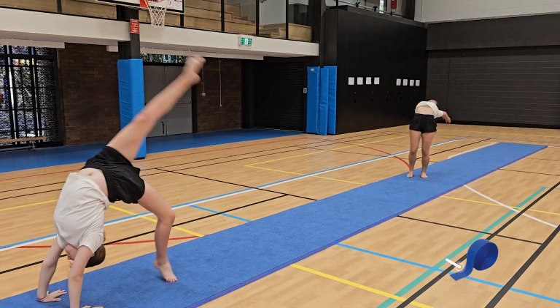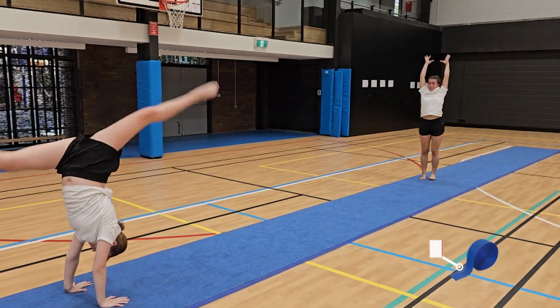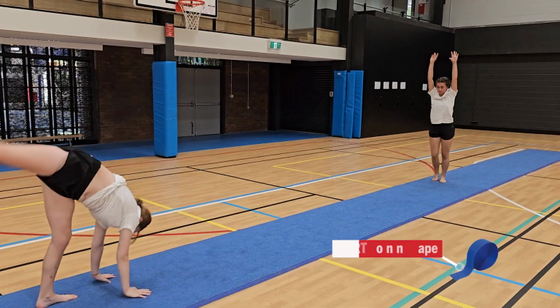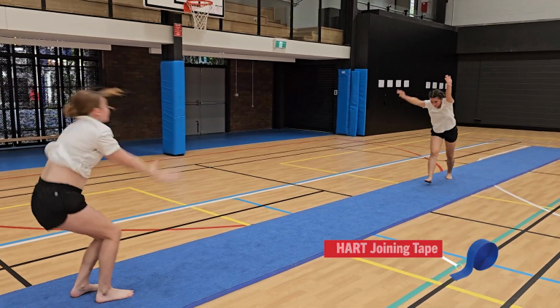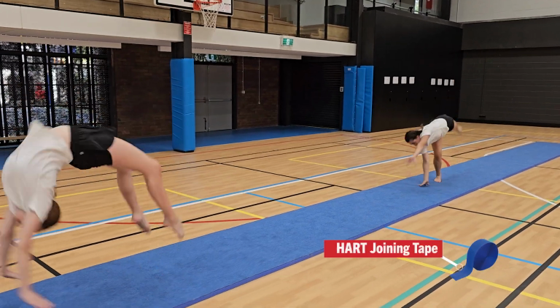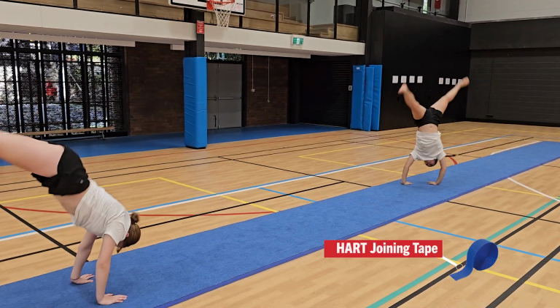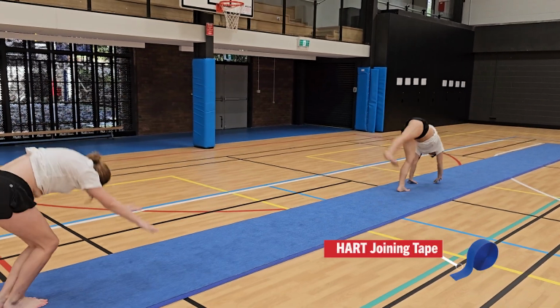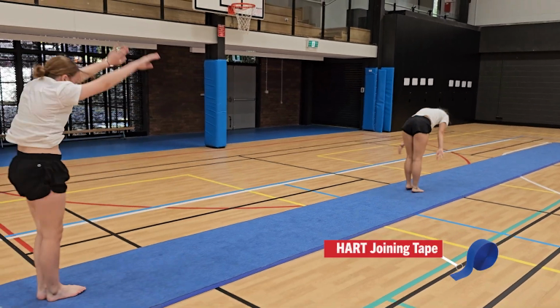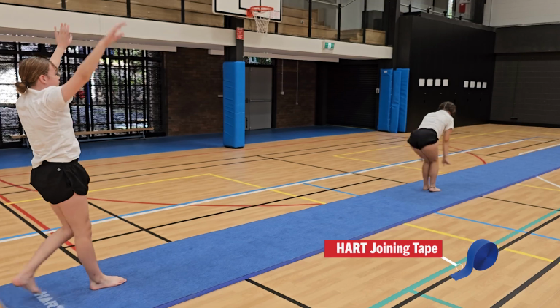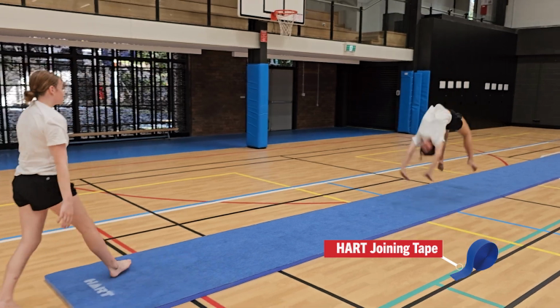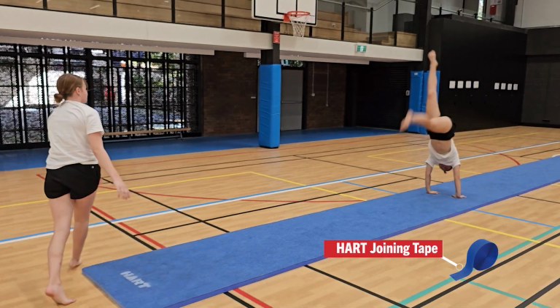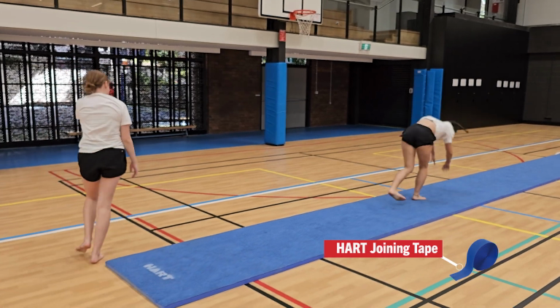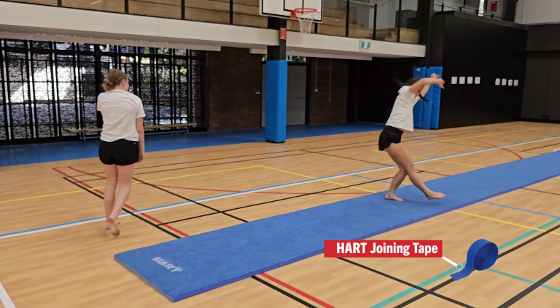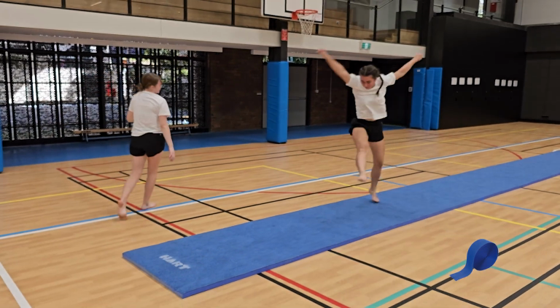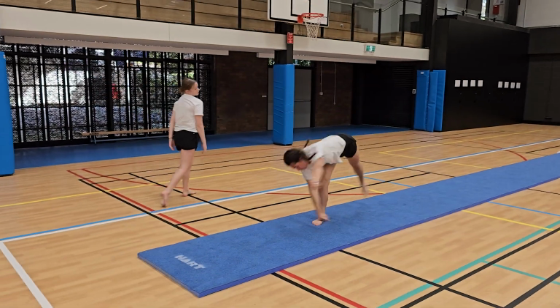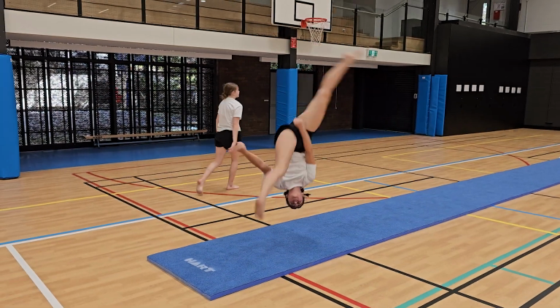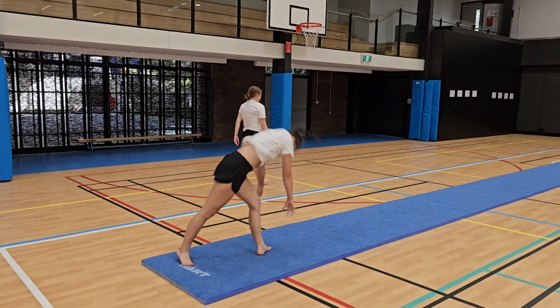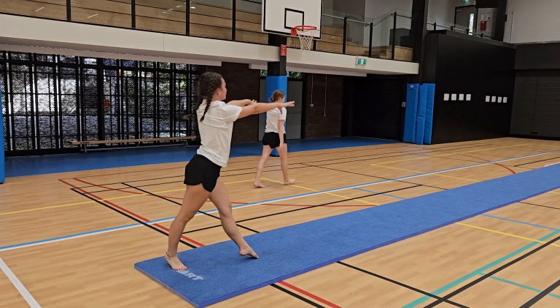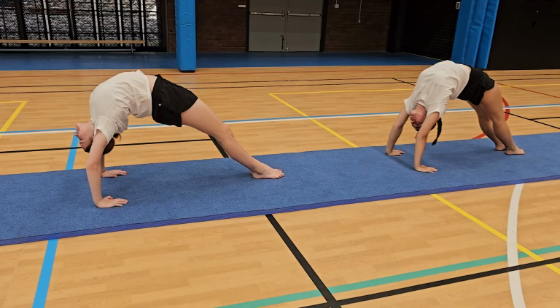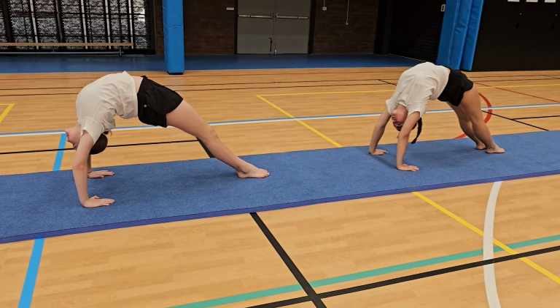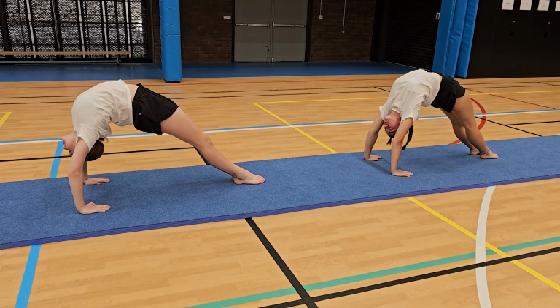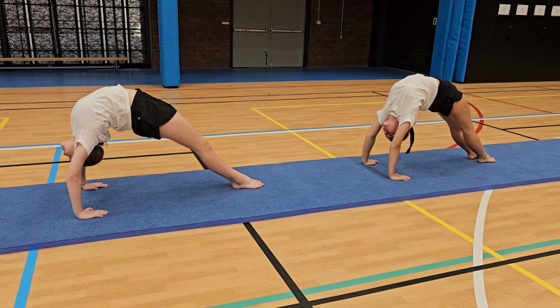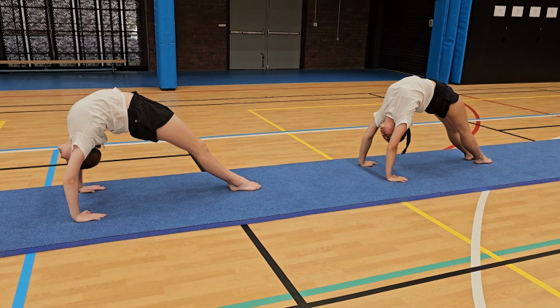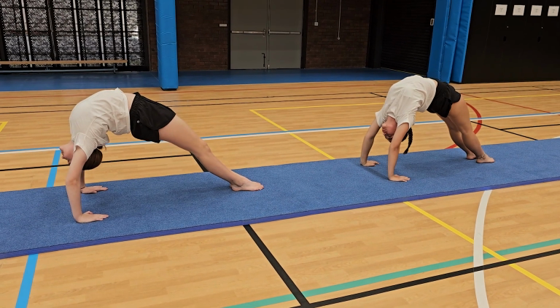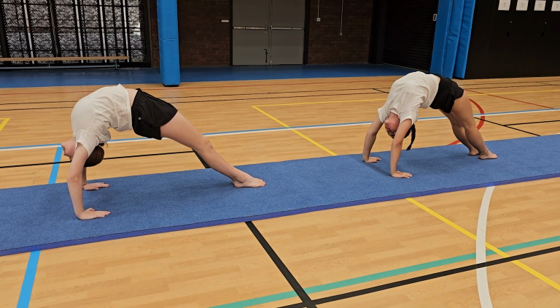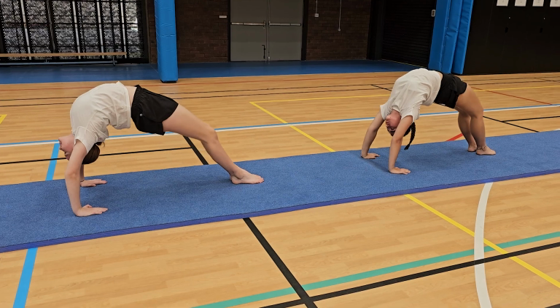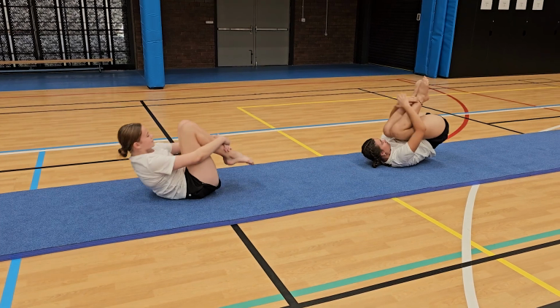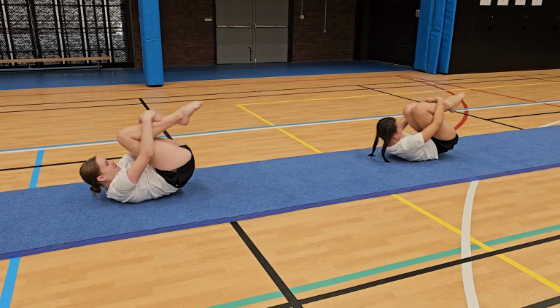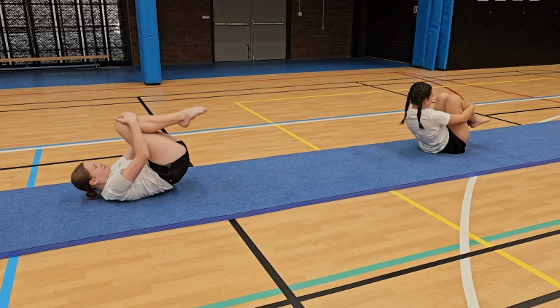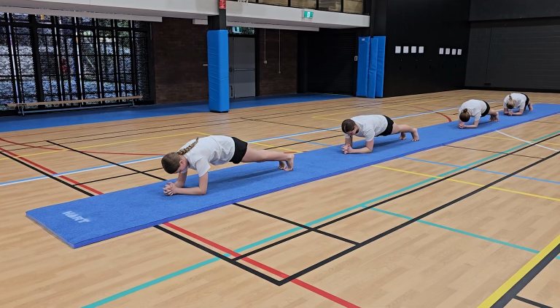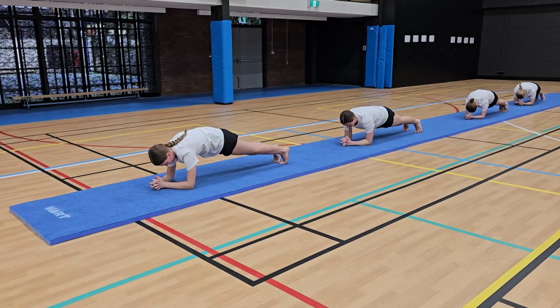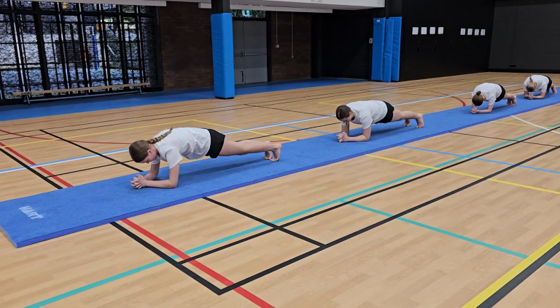Use HART joining tape to join multiple tumble runs together to form large exercise areas. Ideal for multi-purpose exercise areas for schools and gymnasiums.